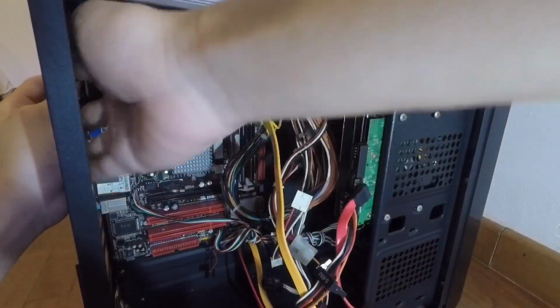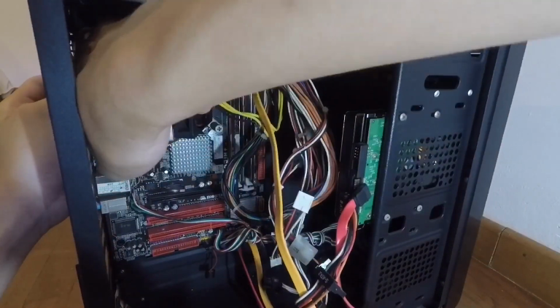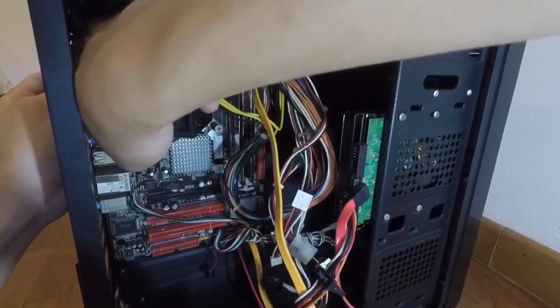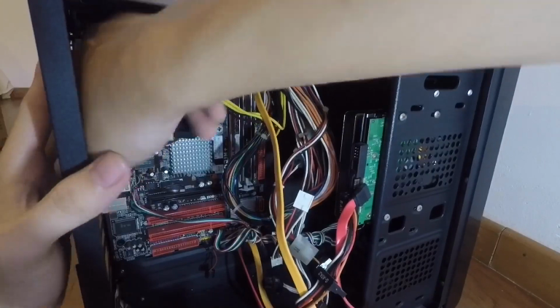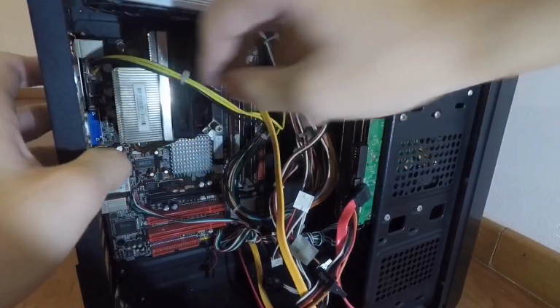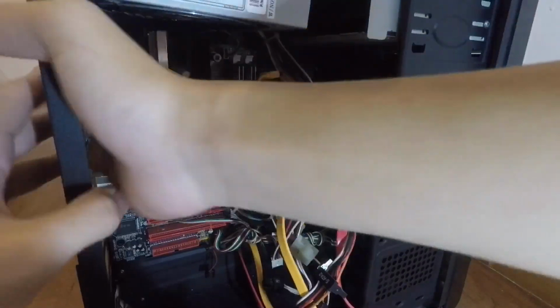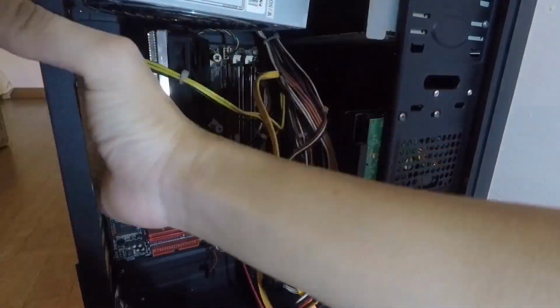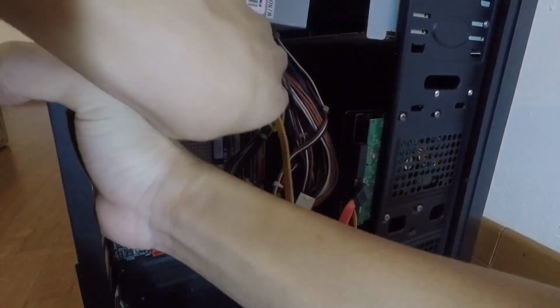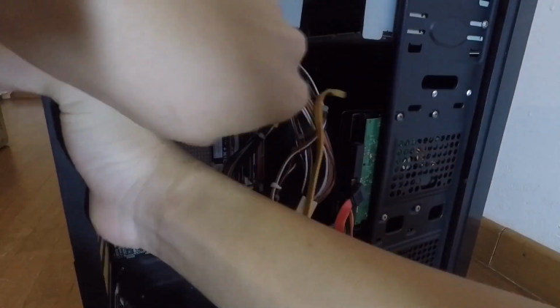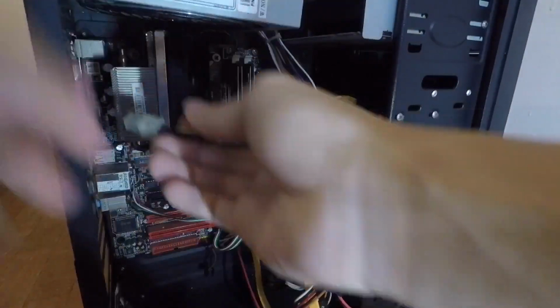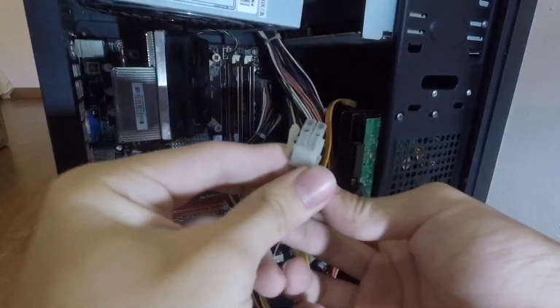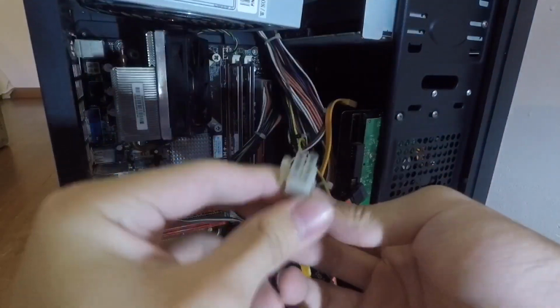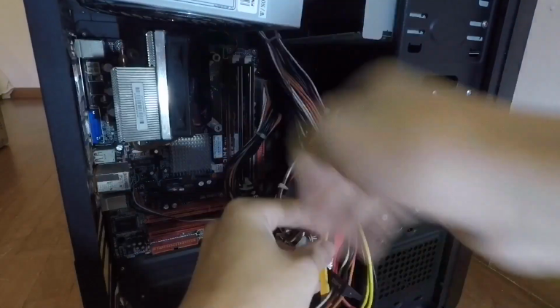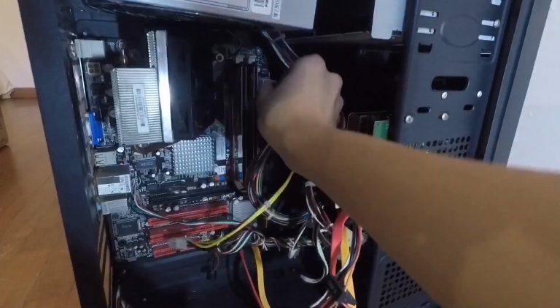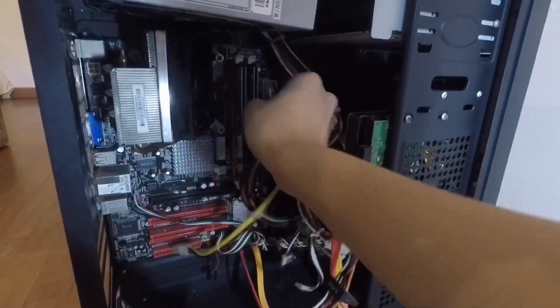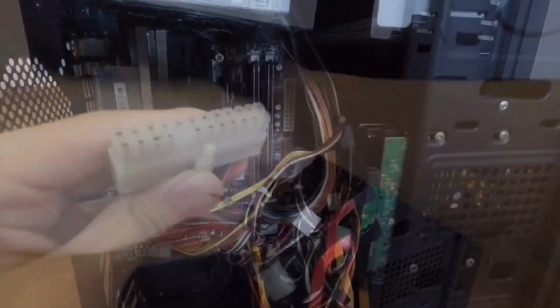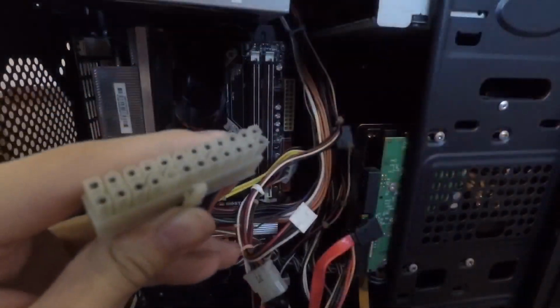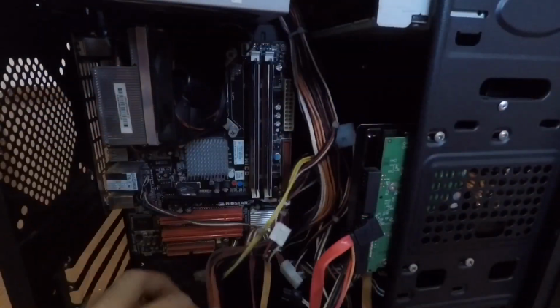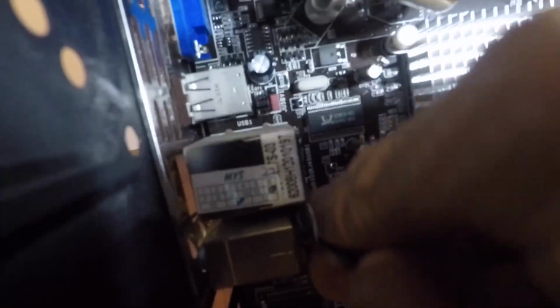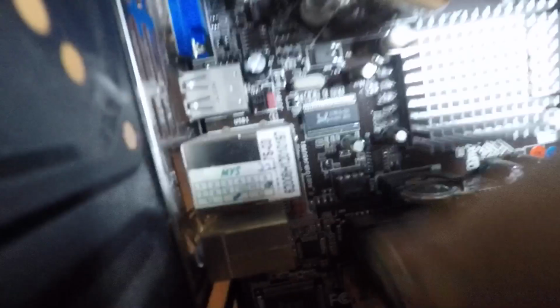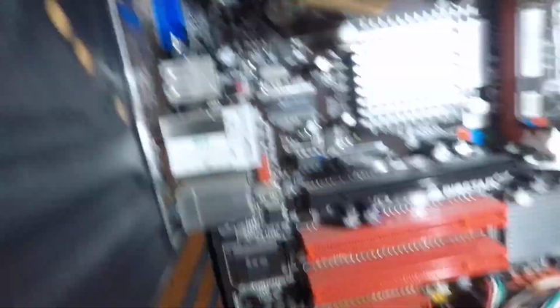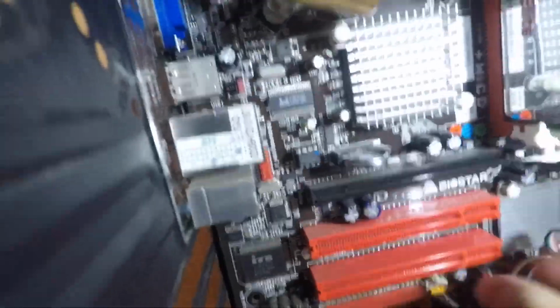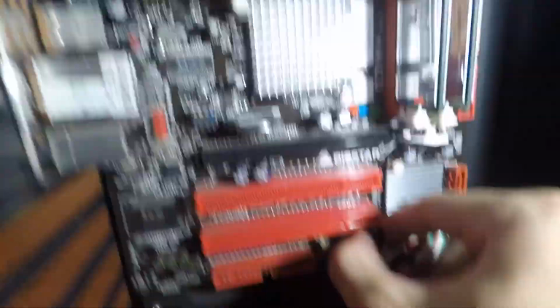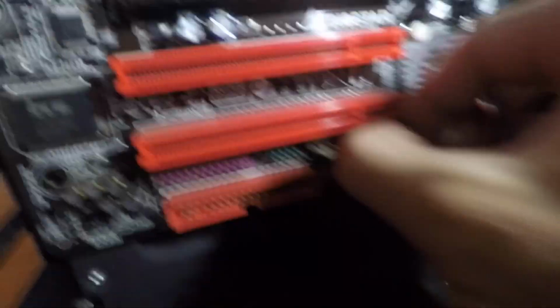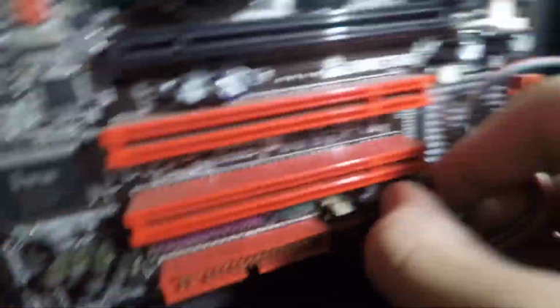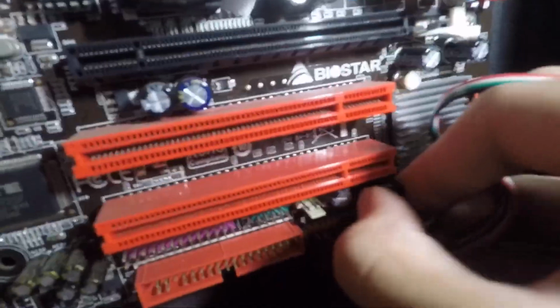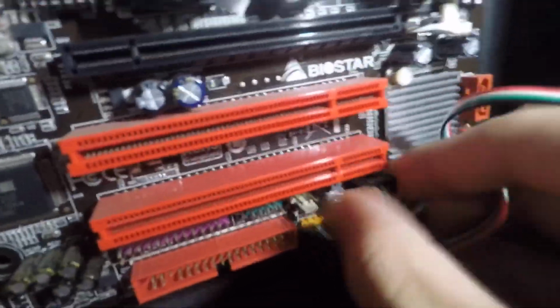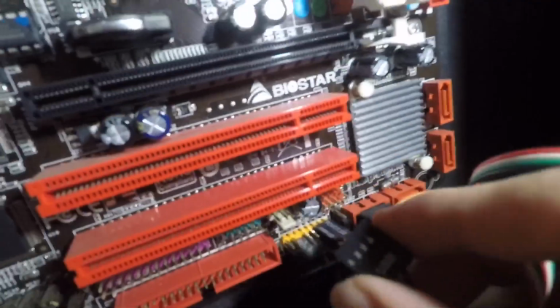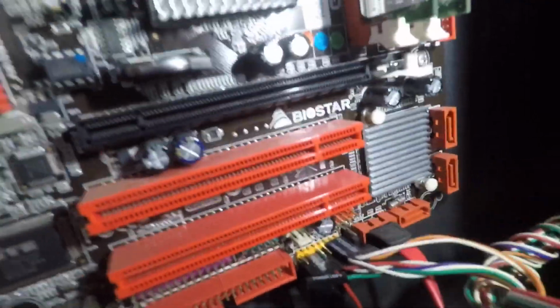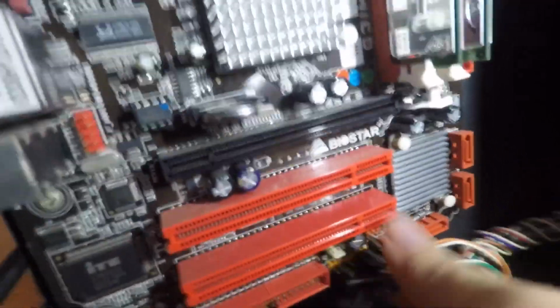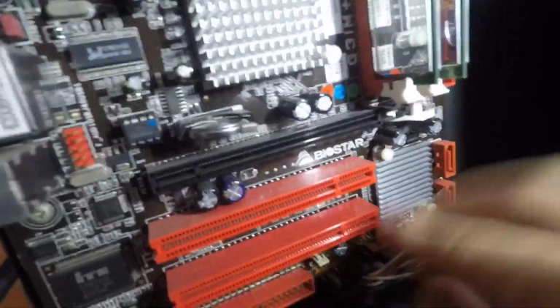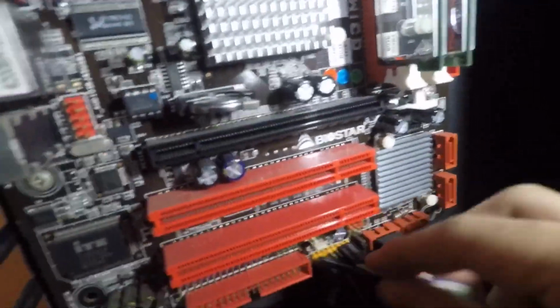You can unplug all the power connectors from your motherboard and remove the power supply. Then you can start to remove all the cables, including your case cables, fan cables, SATA cables, and your motherboard cables.